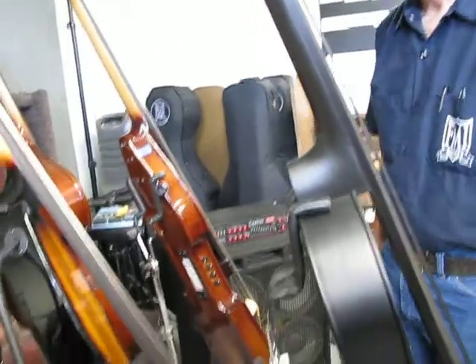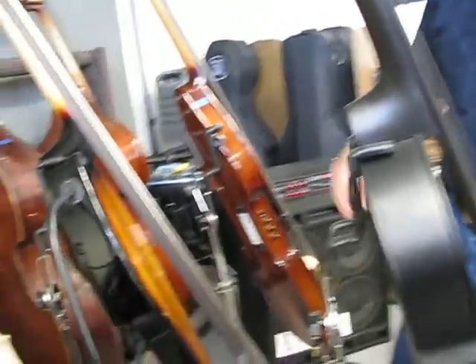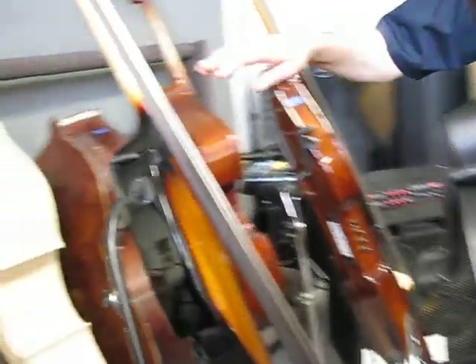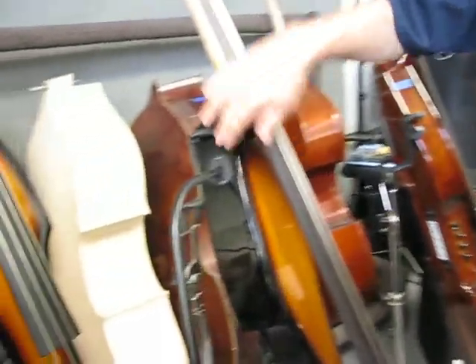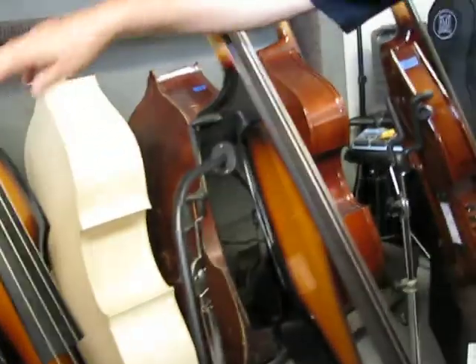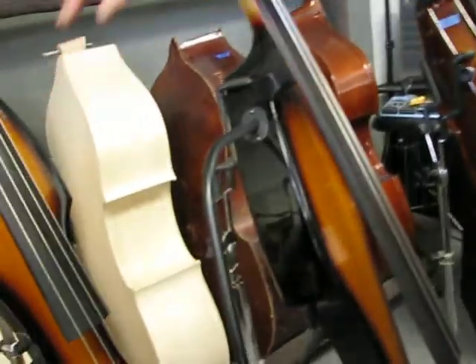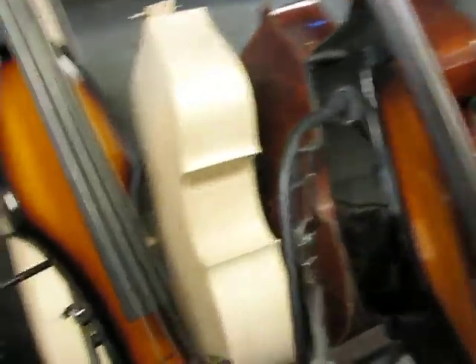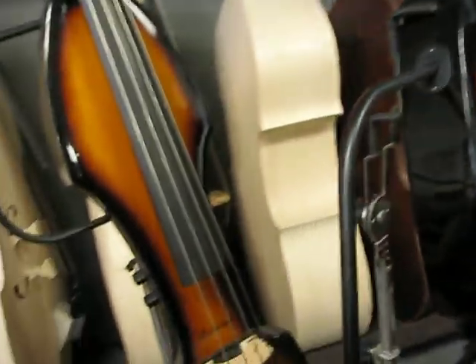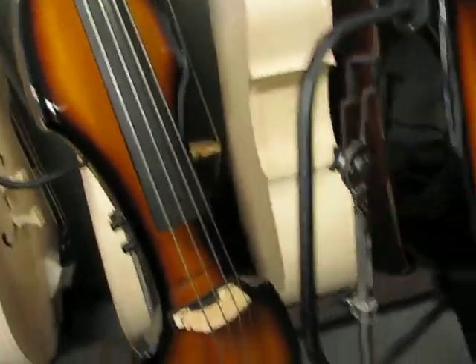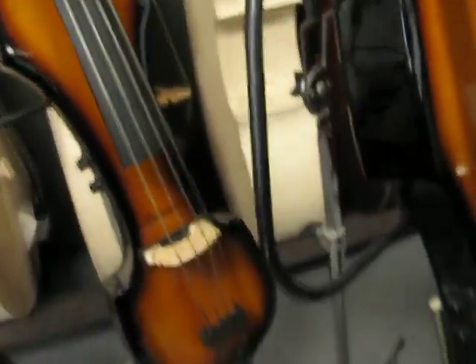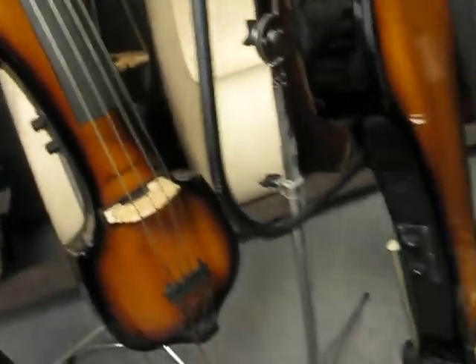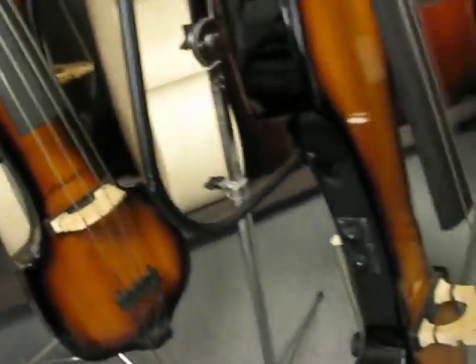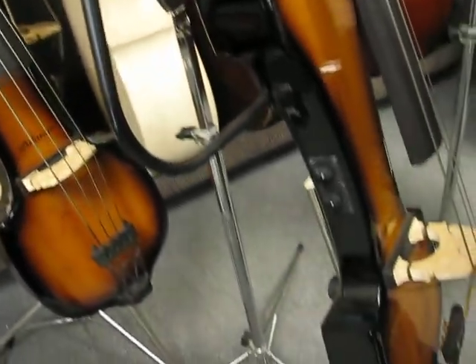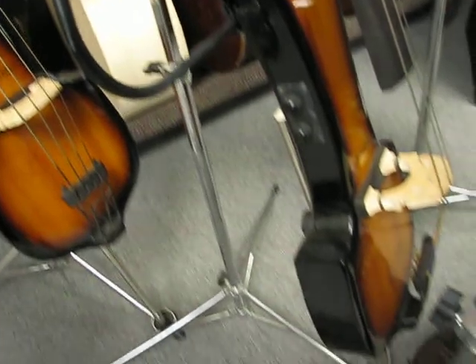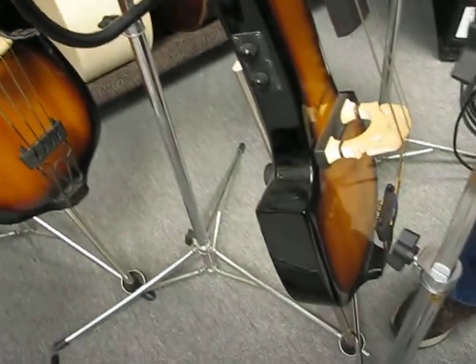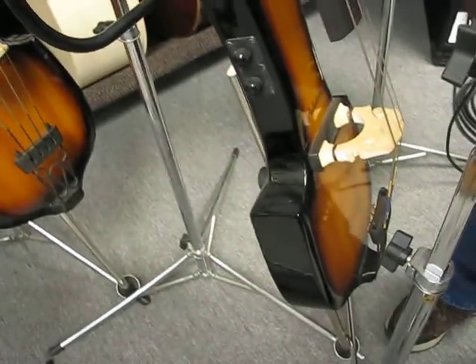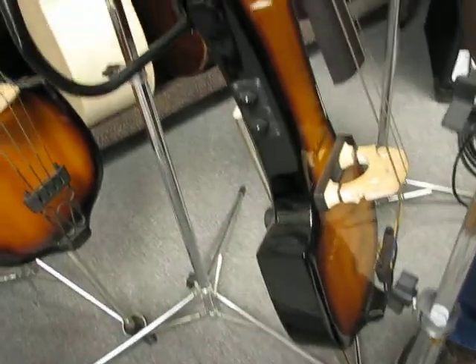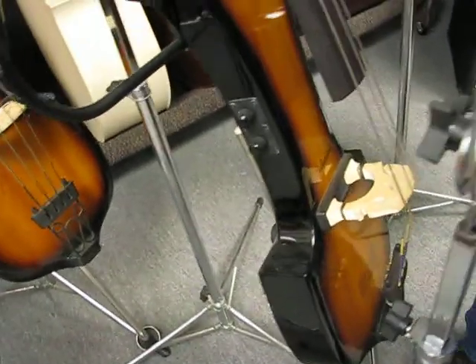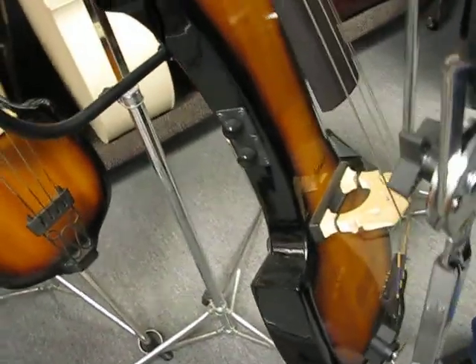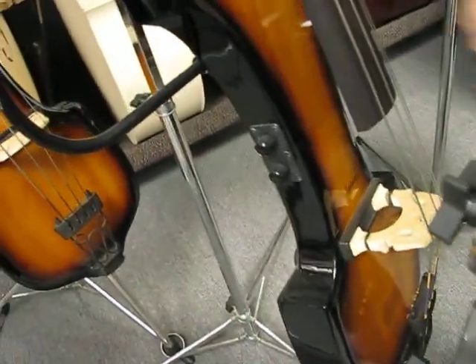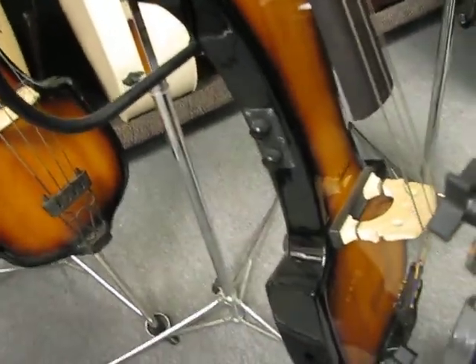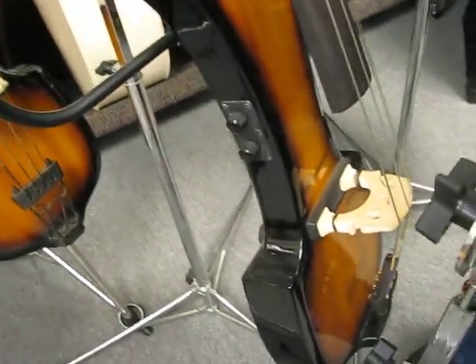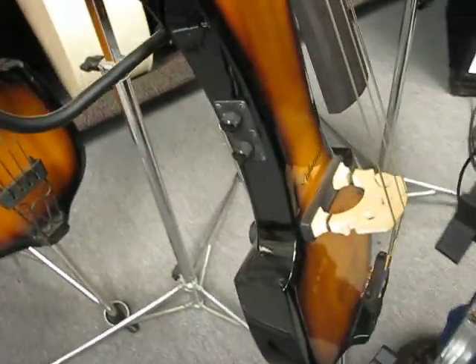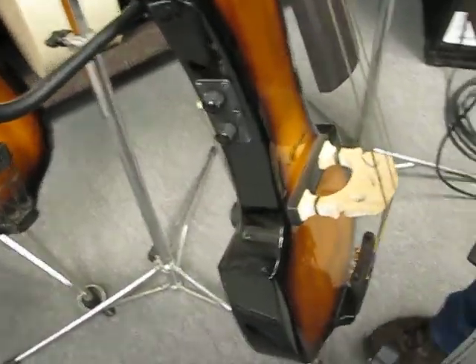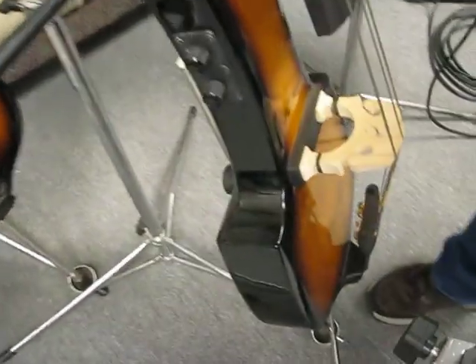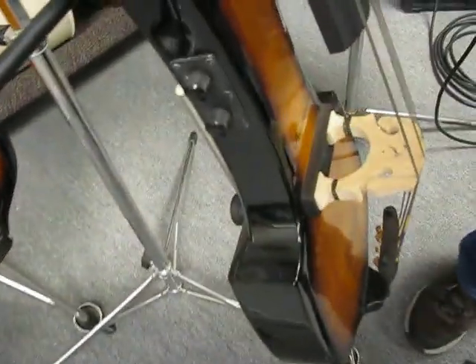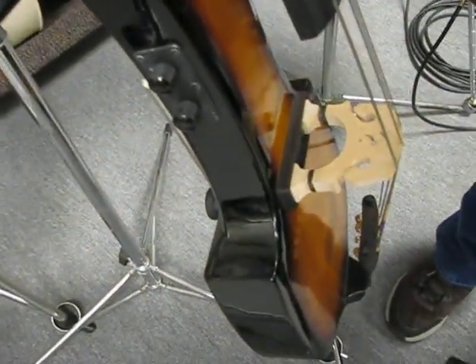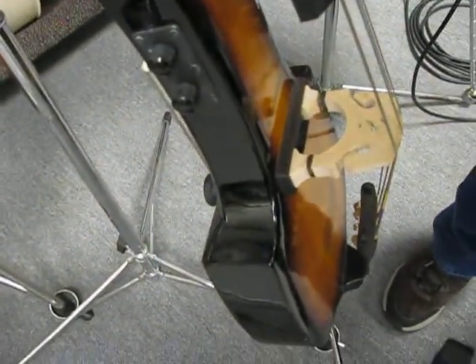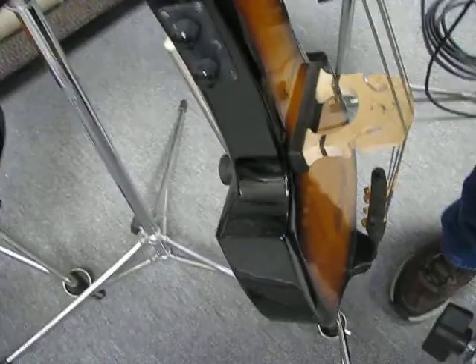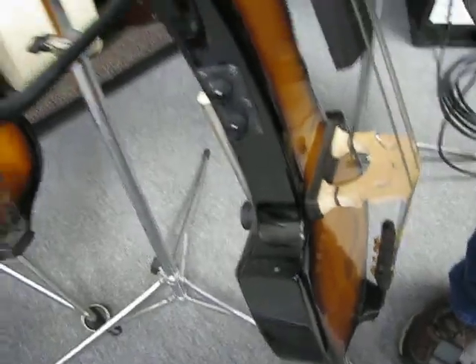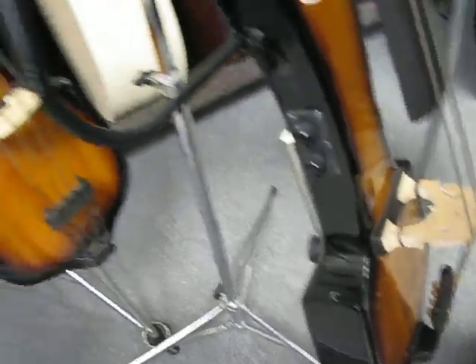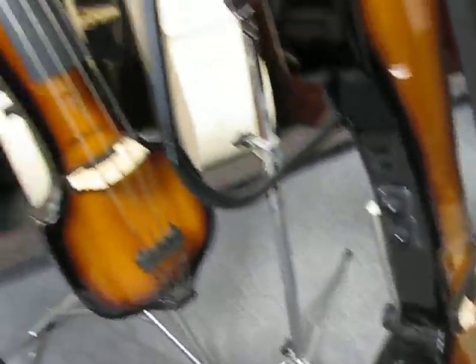We also have a couple of Palatino electric upright basses here — basic Palatinos. This is the lowest priced bass that can do a great job sounding and playing great for bass players who need an electric upright.